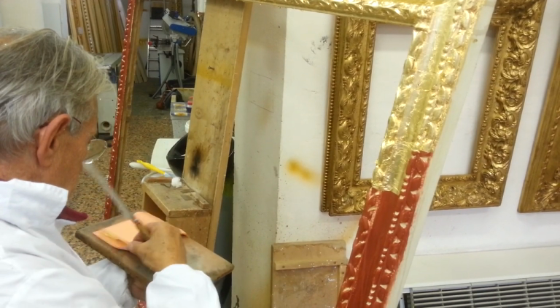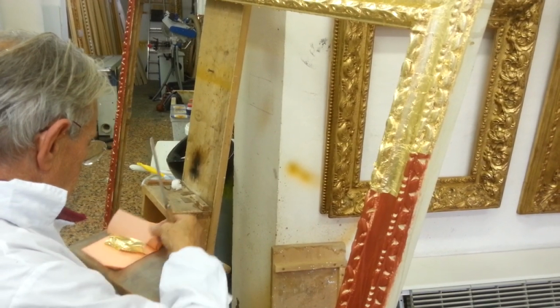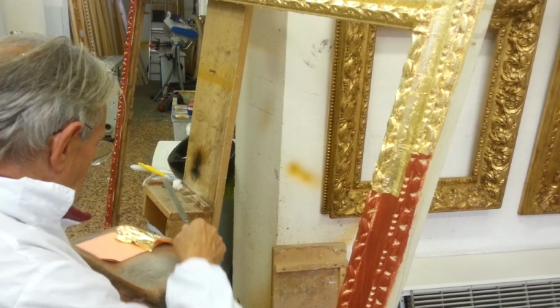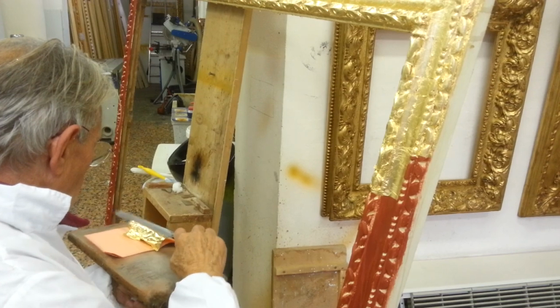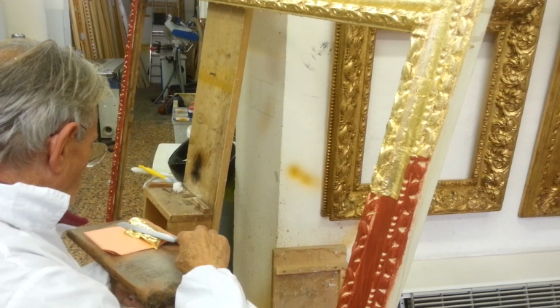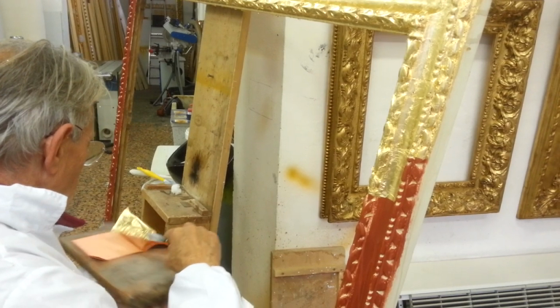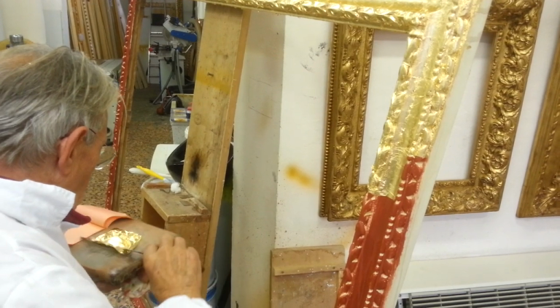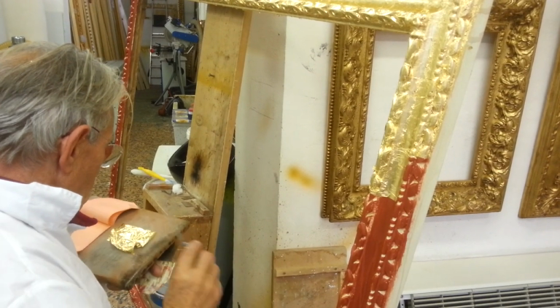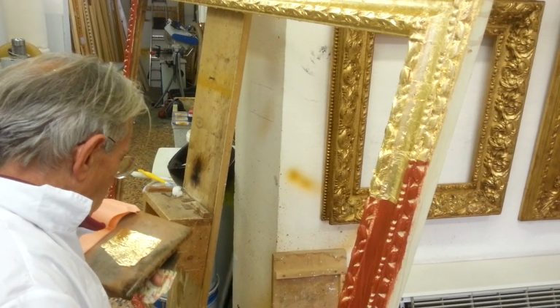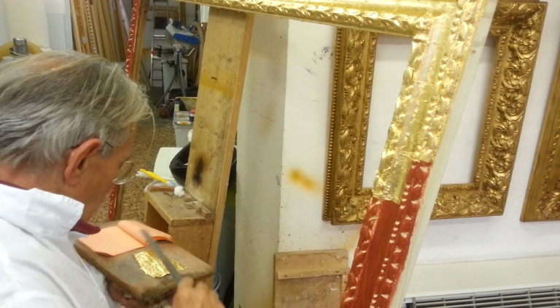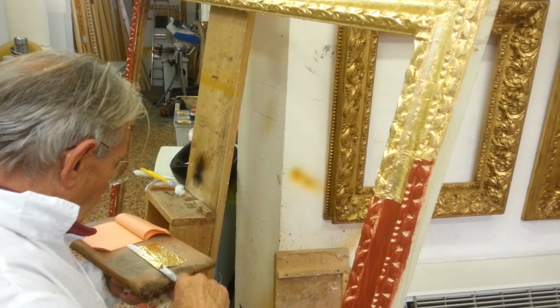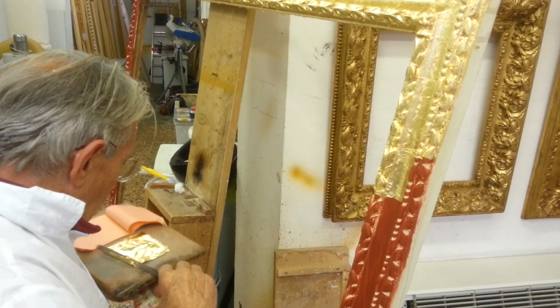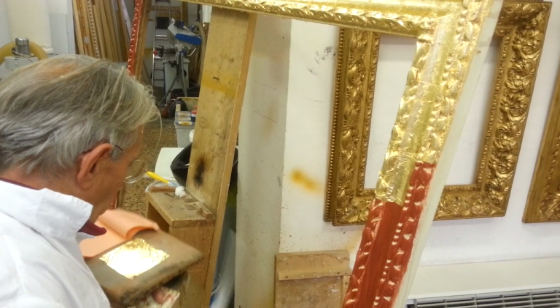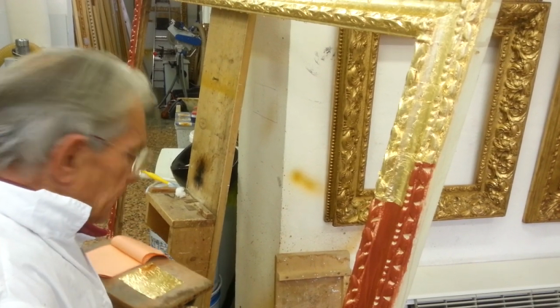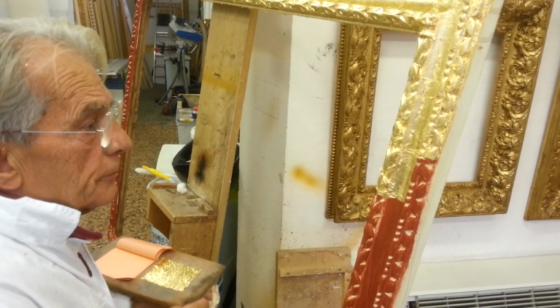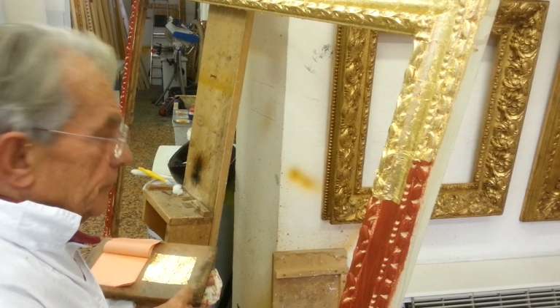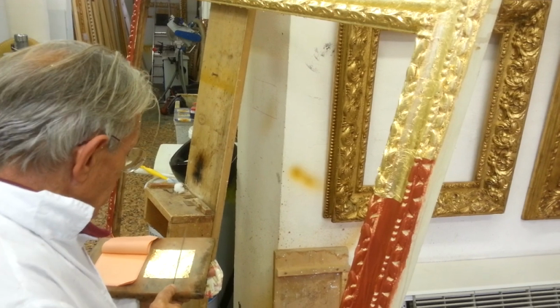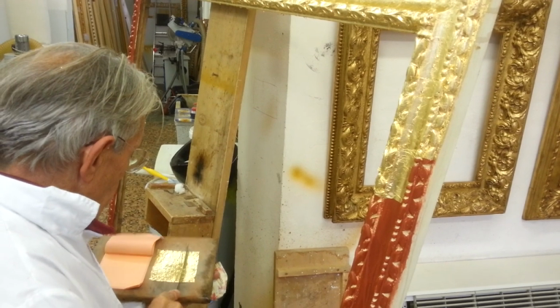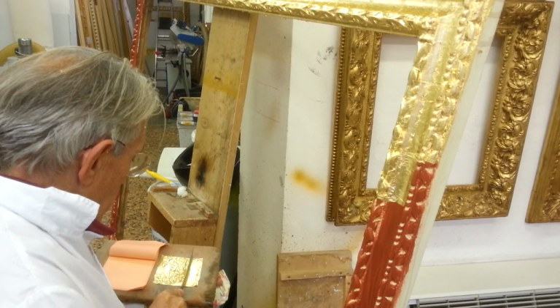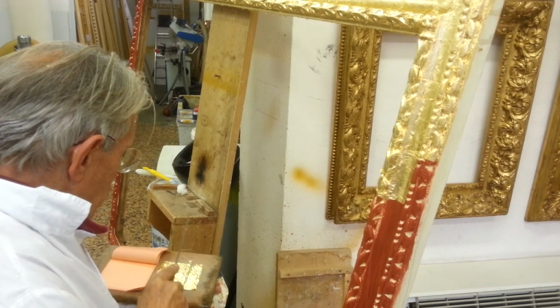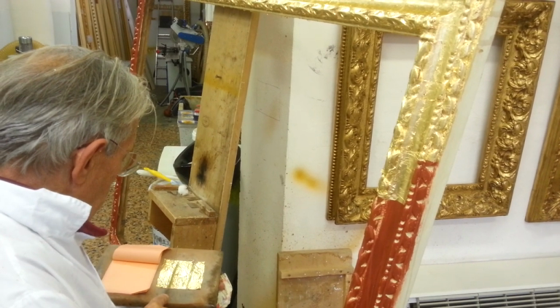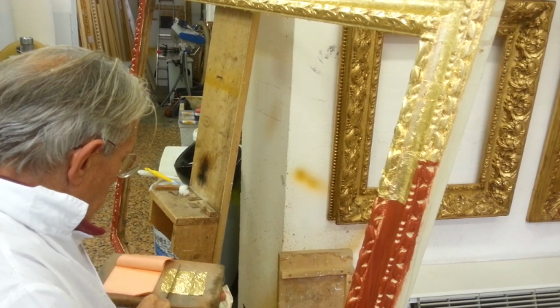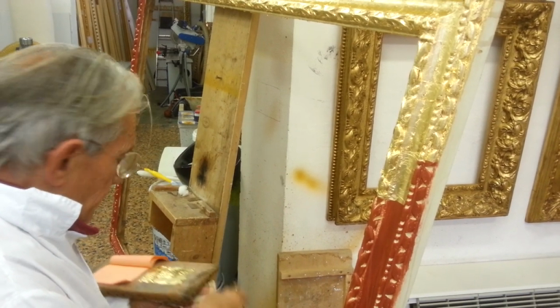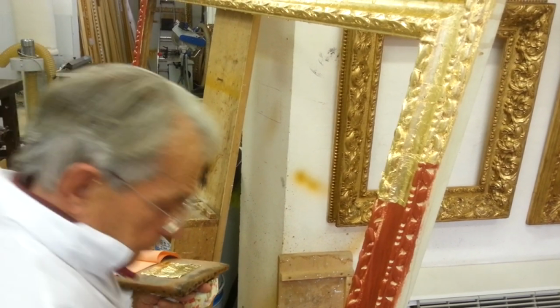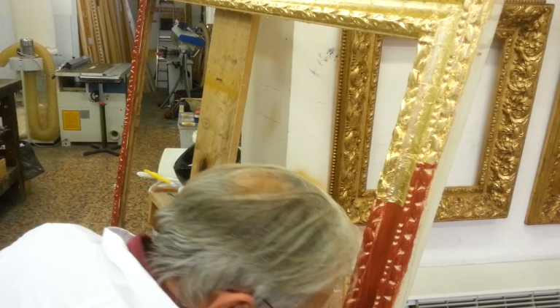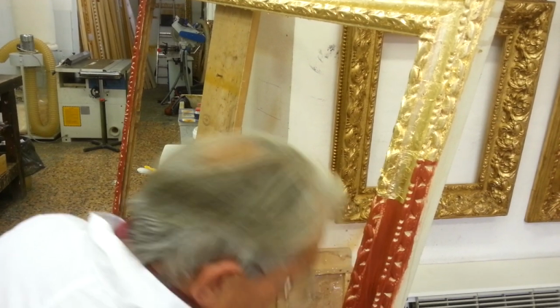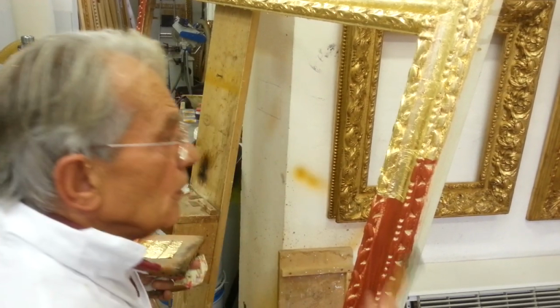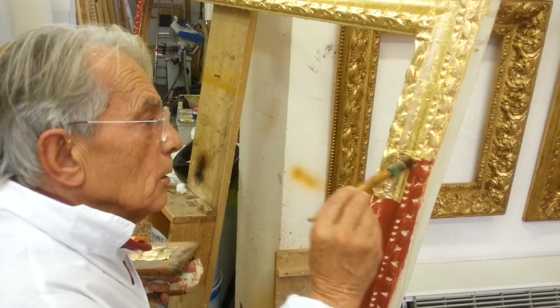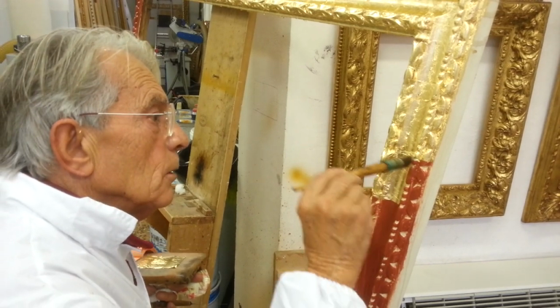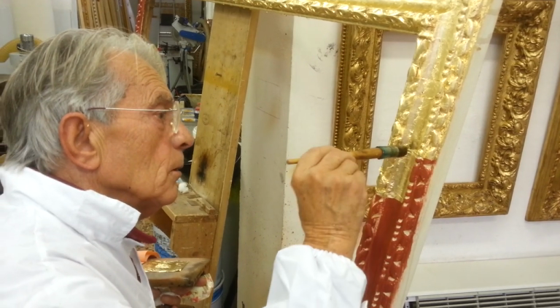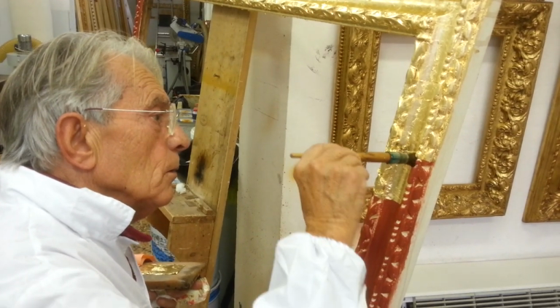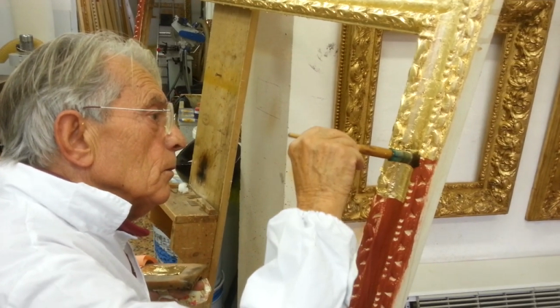Here the gilder is trying to take out the leaf. It is a very hard process. He is cutting it and again he is wetting the frame.